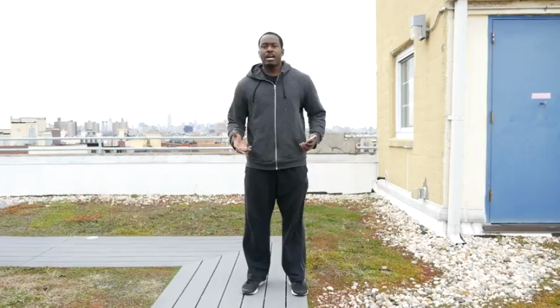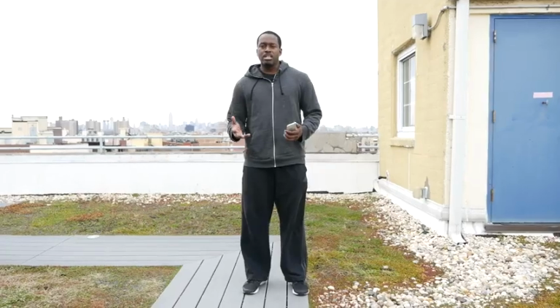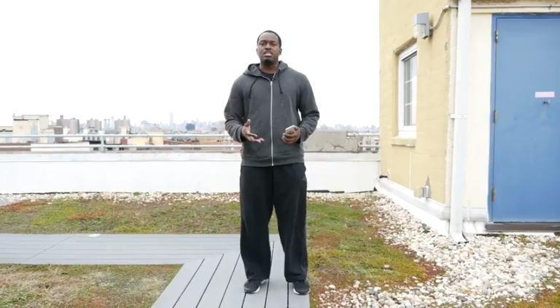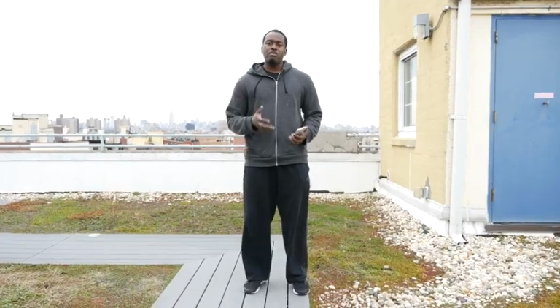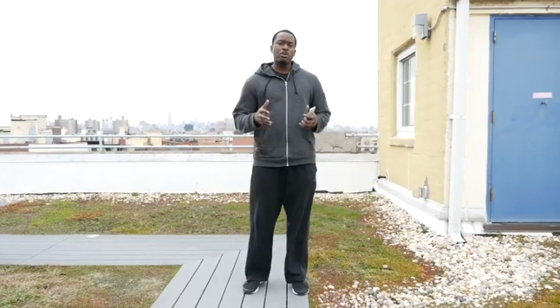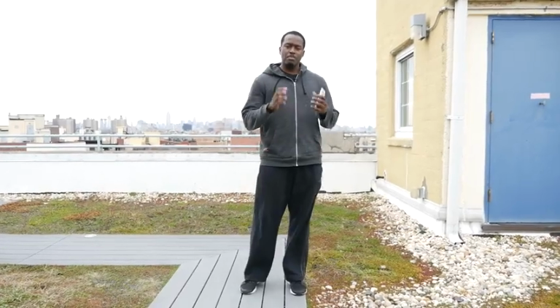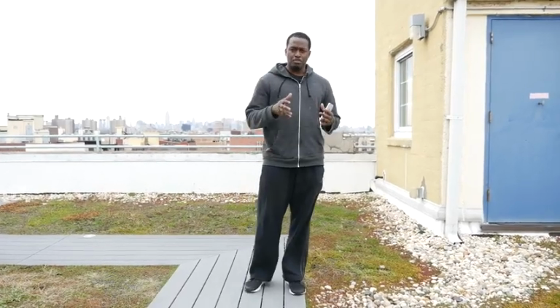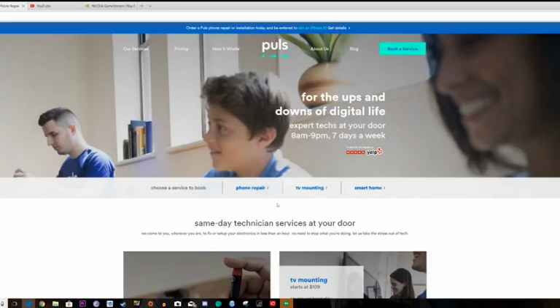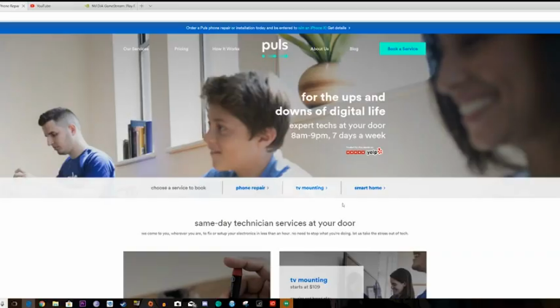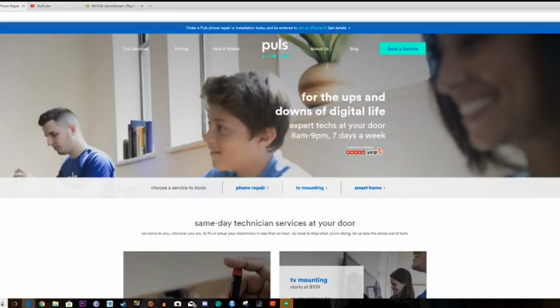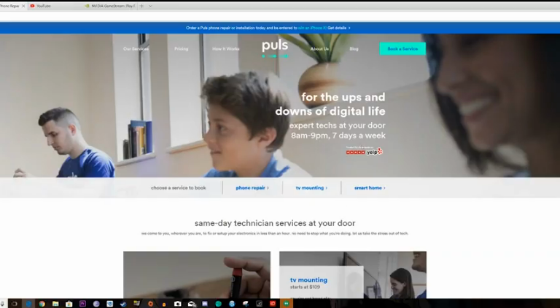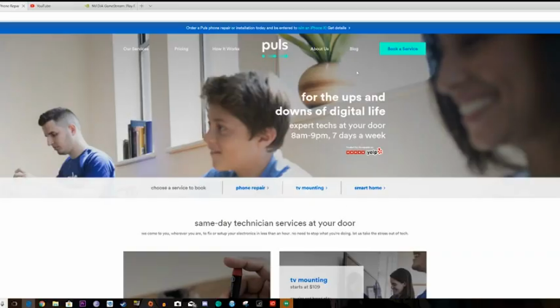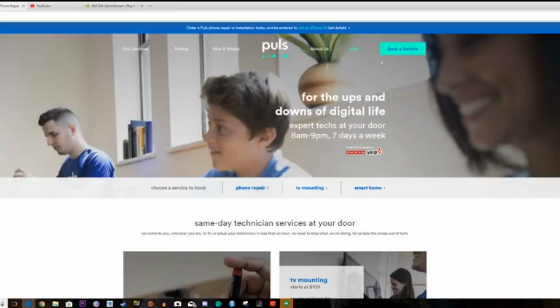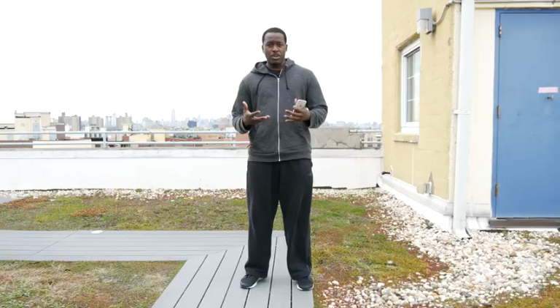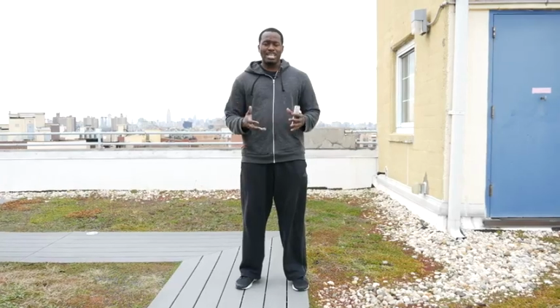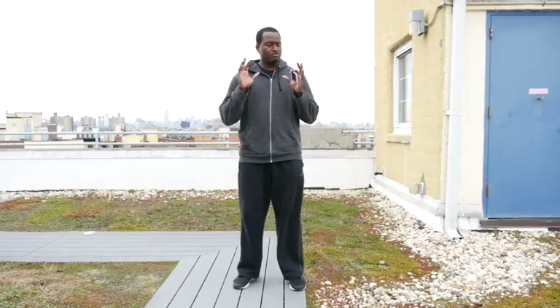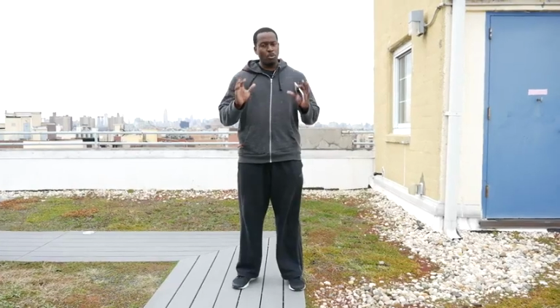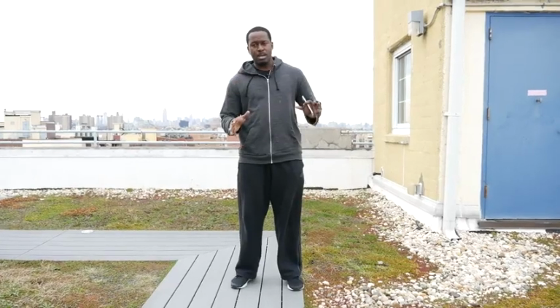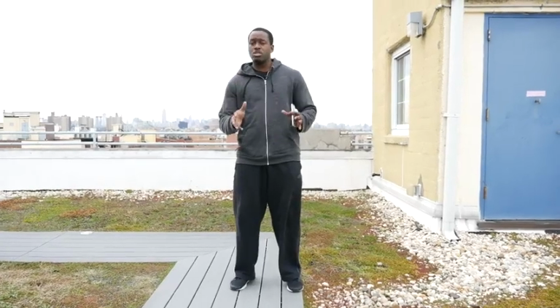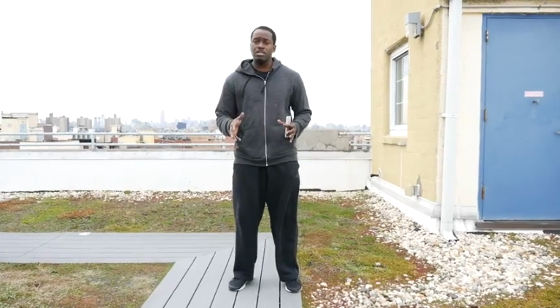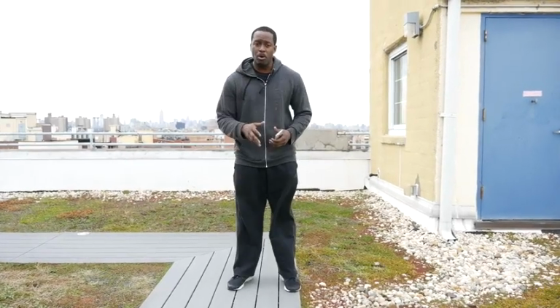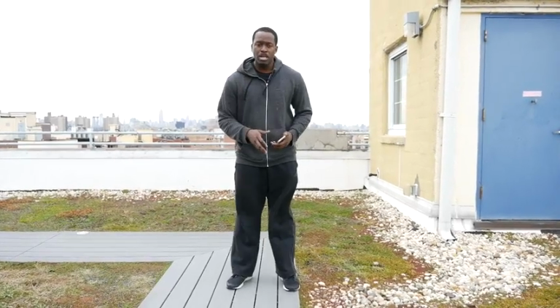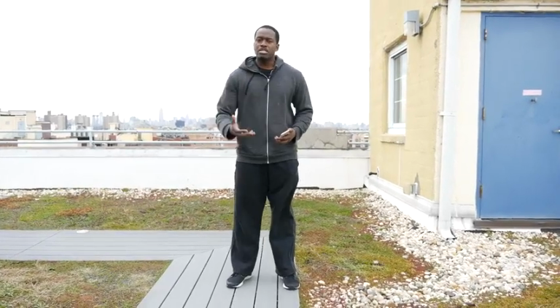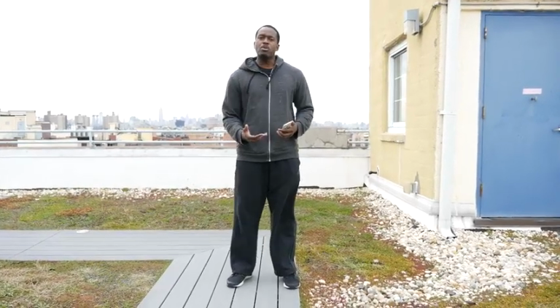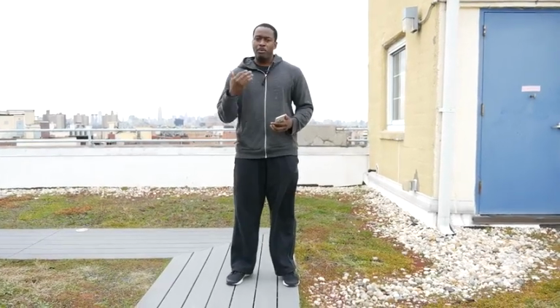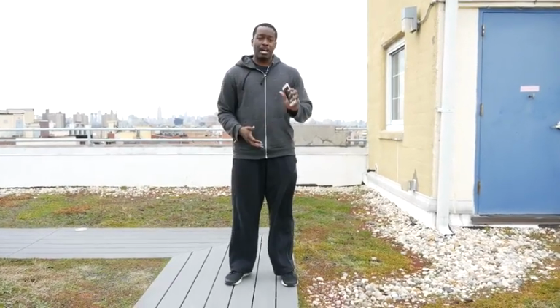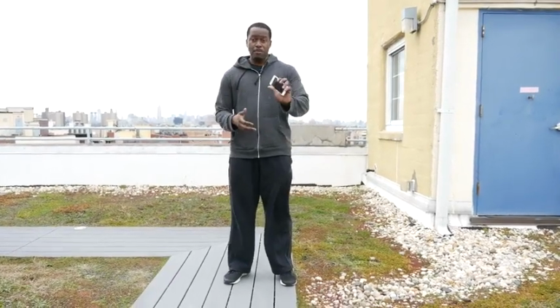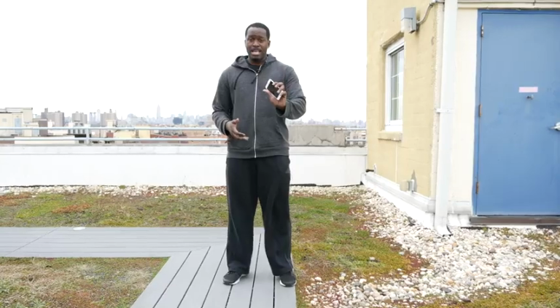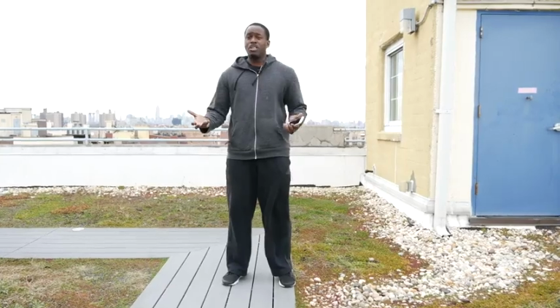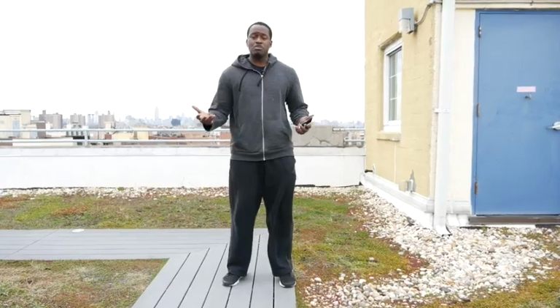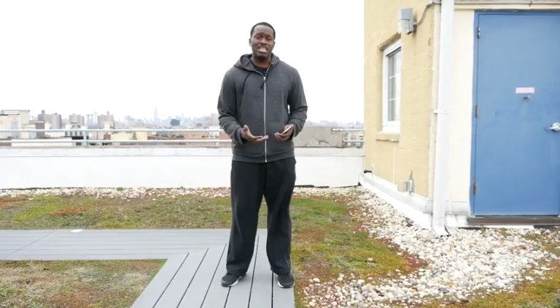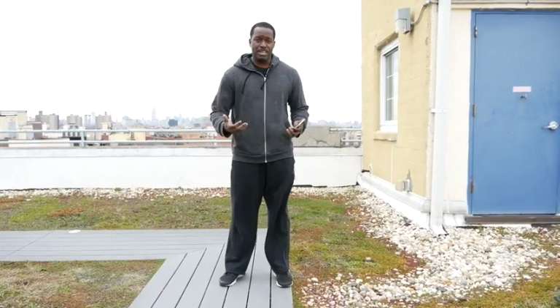Hey guys, Thundee E here. And remember the company Pulse.com? They're sponsoring this video. As I will always say, all thoughts and opinions are my own. But today I'm going to break my iPhone and see how long it takes me to actually get it fixed.